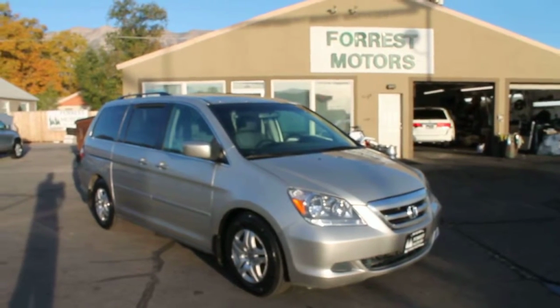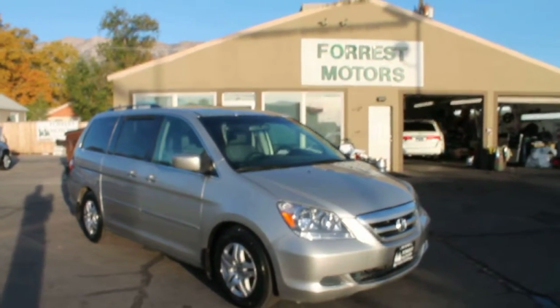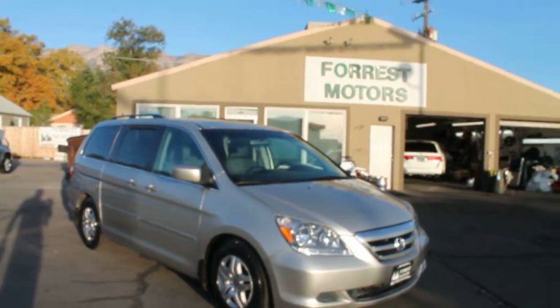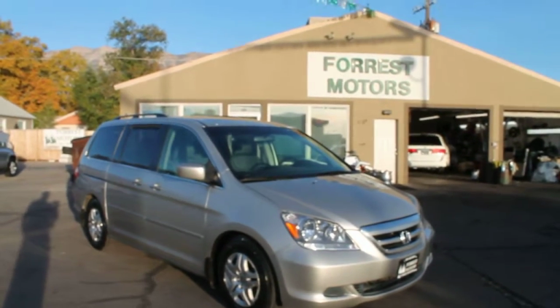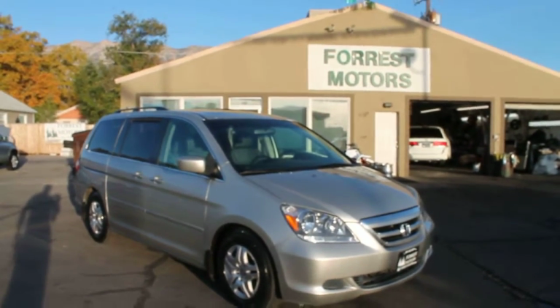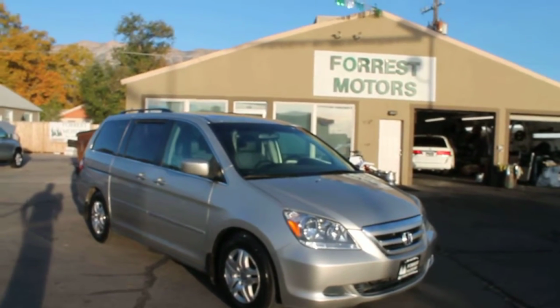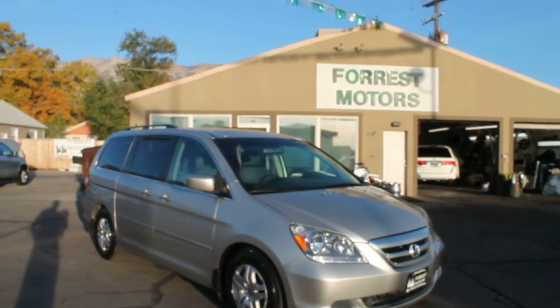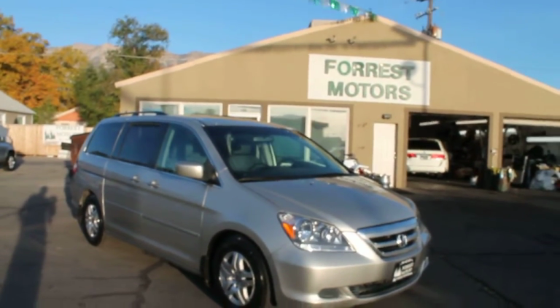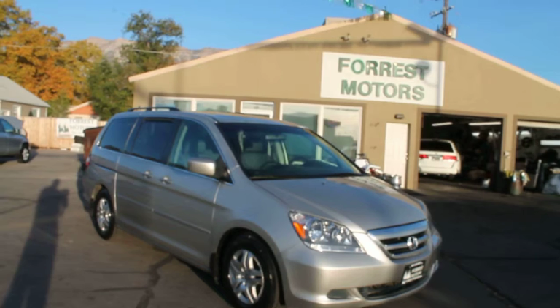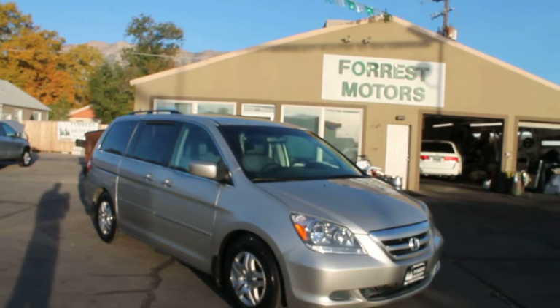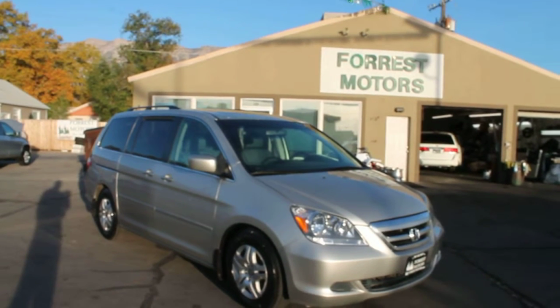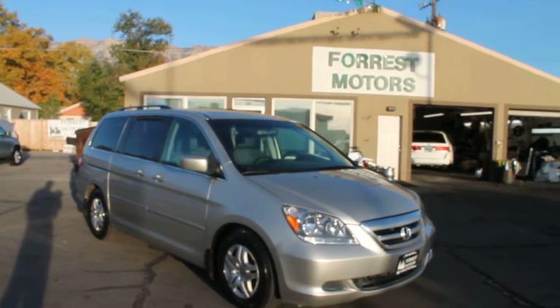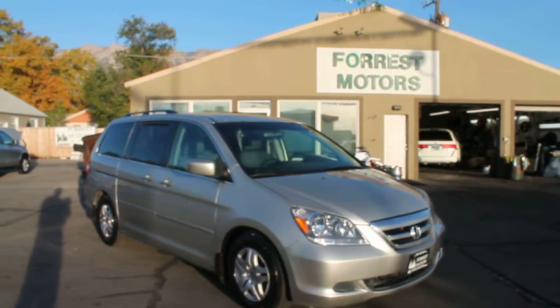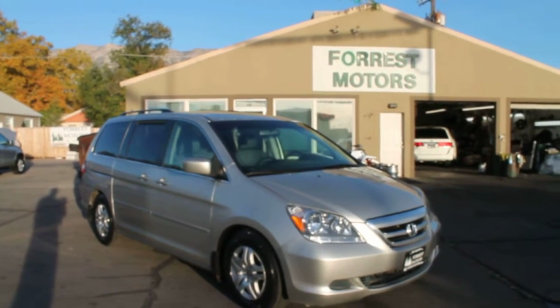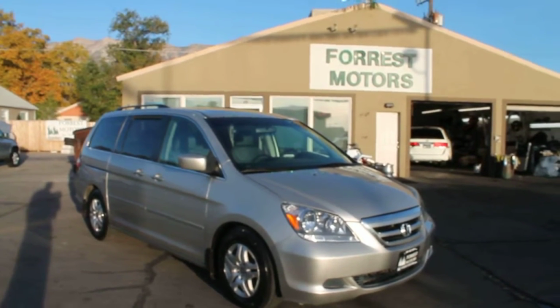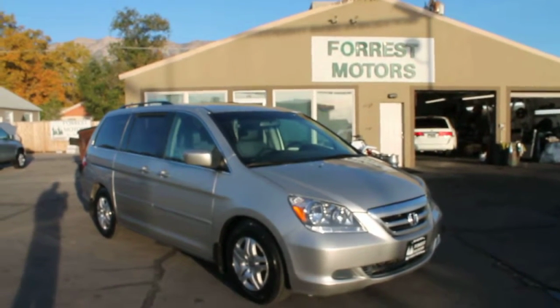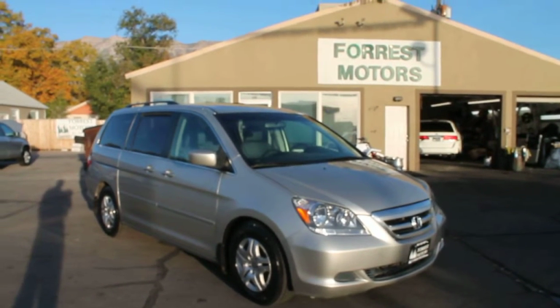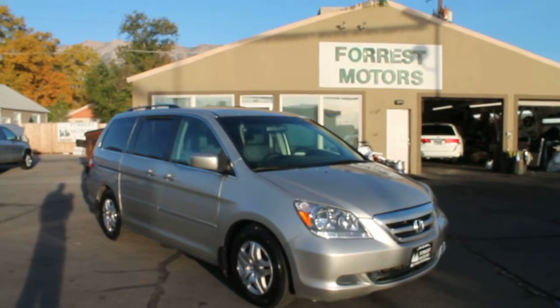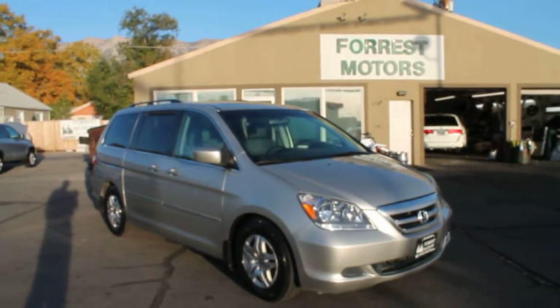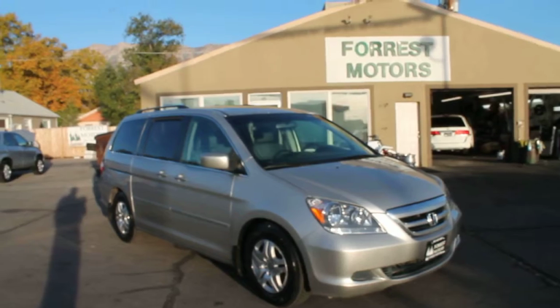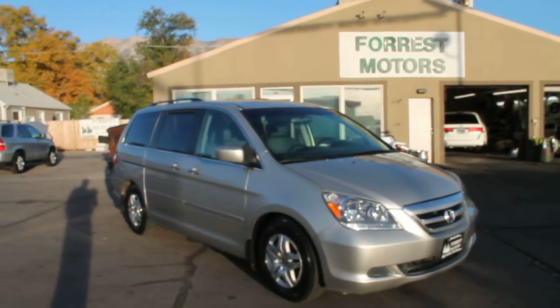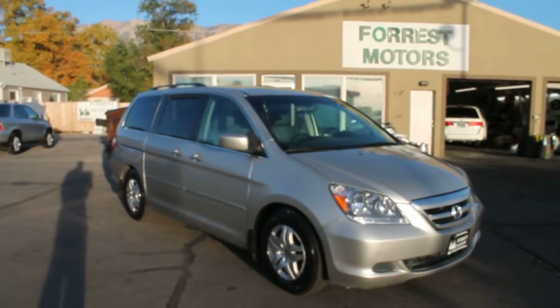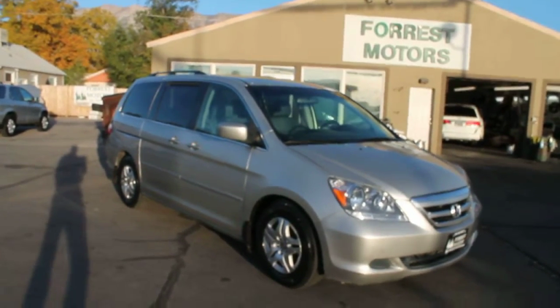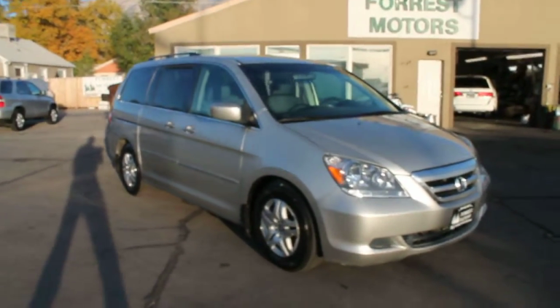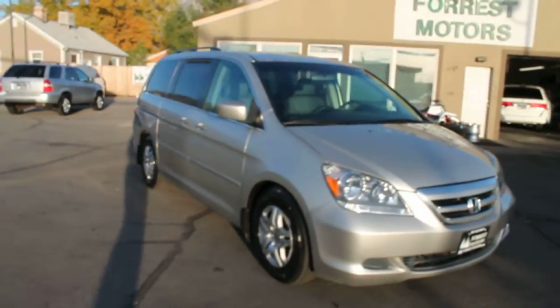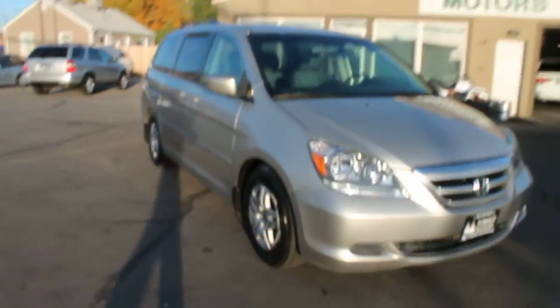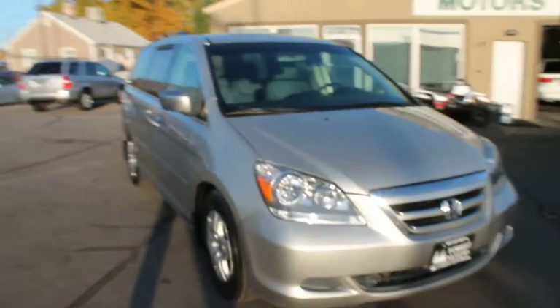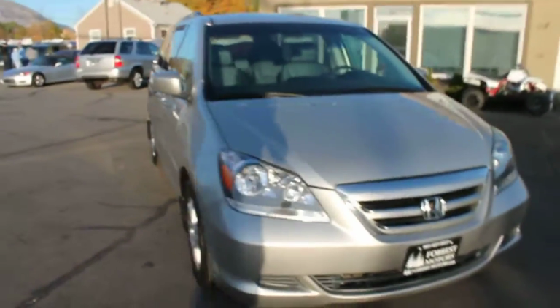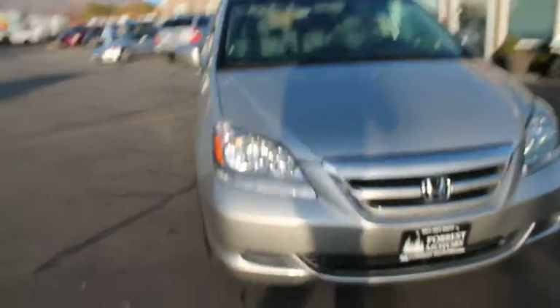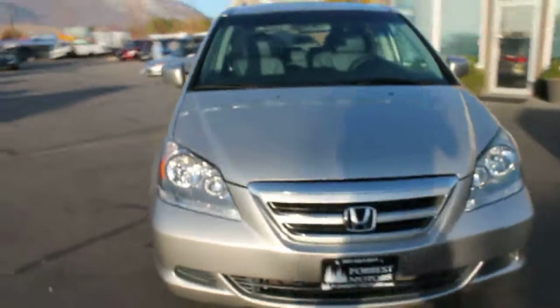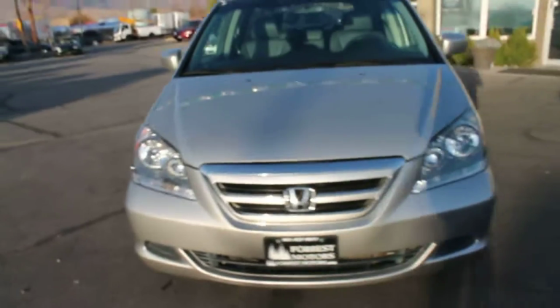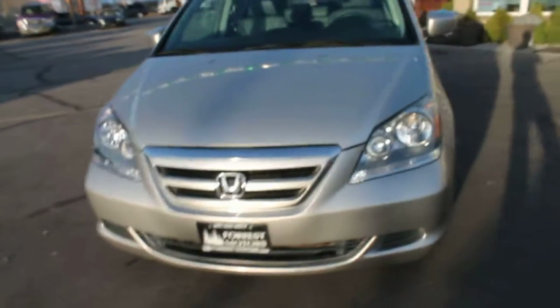Here's a 2007 Honda Odyssey EXL with the factory DVD system, and it only has 51,000 miles — incredibly low miles. We'll just do a very quick walk around the vehicle so you can inspect the condition of the car.